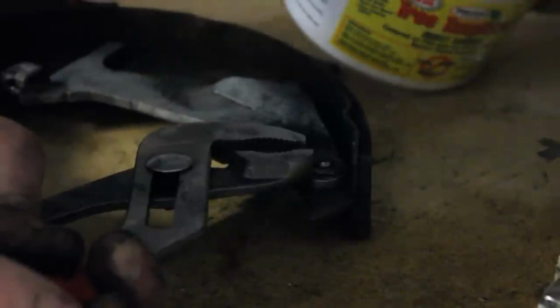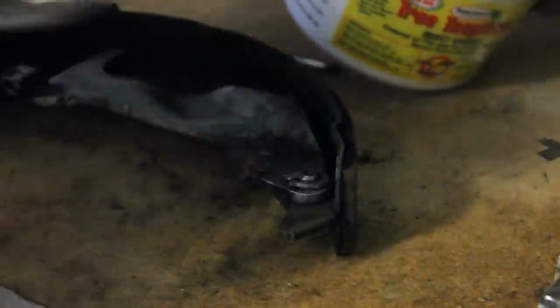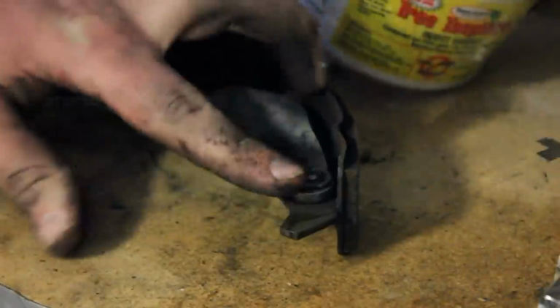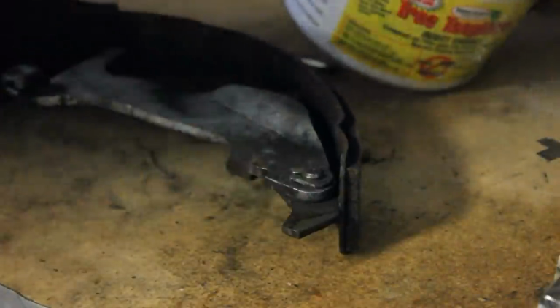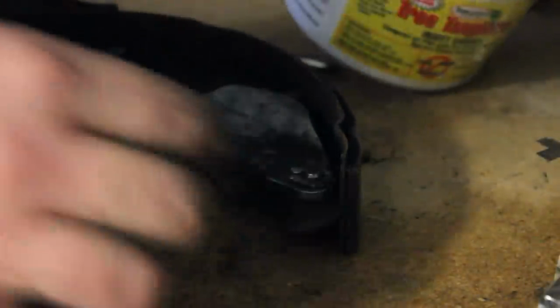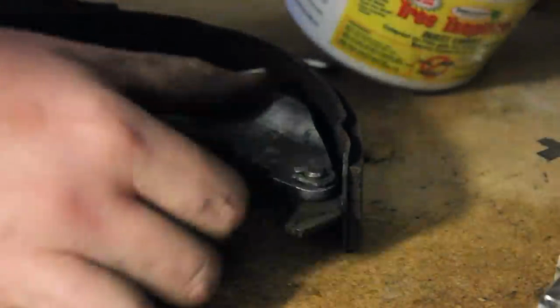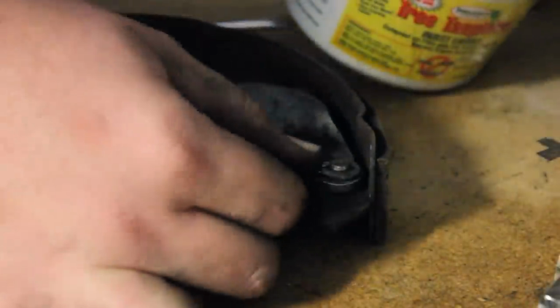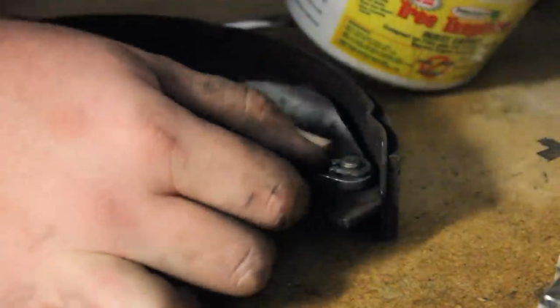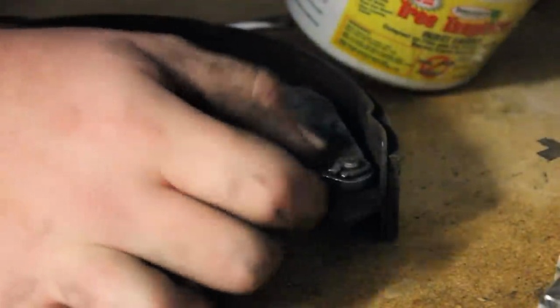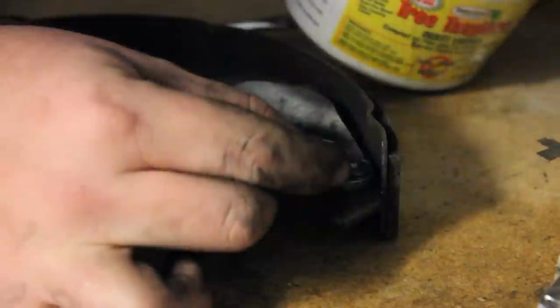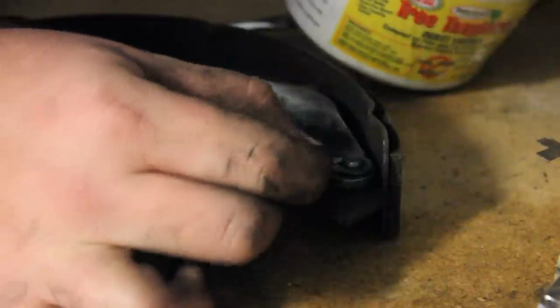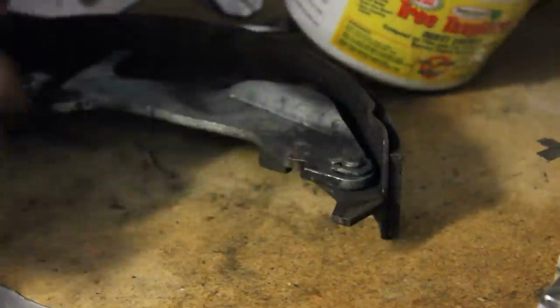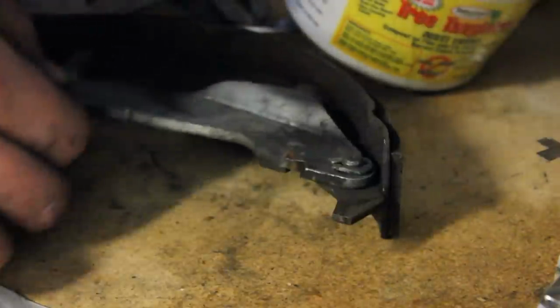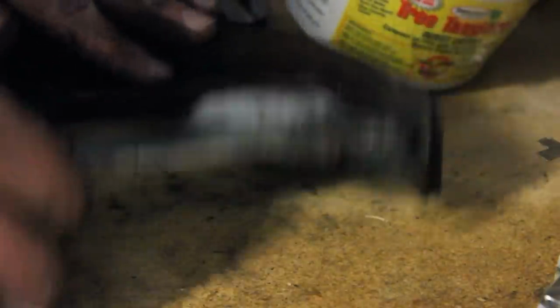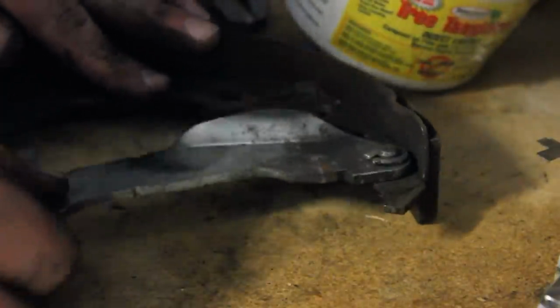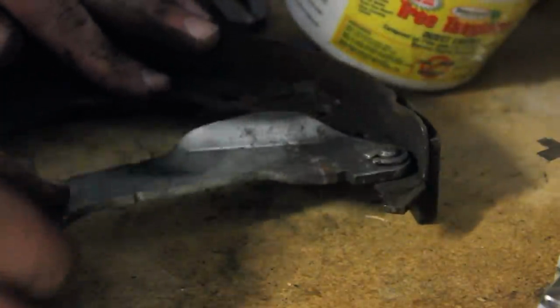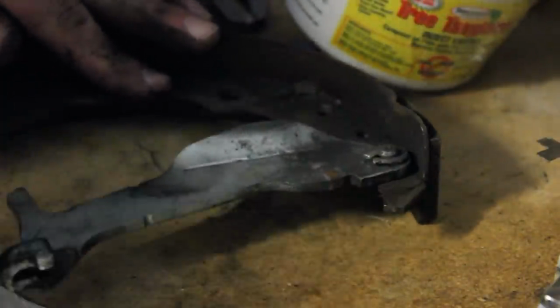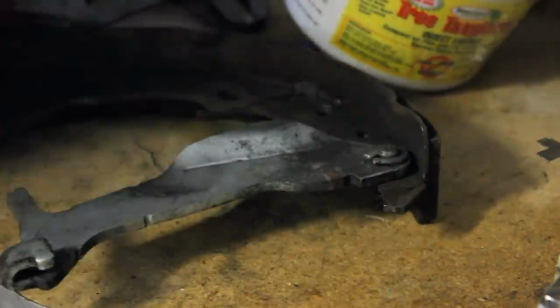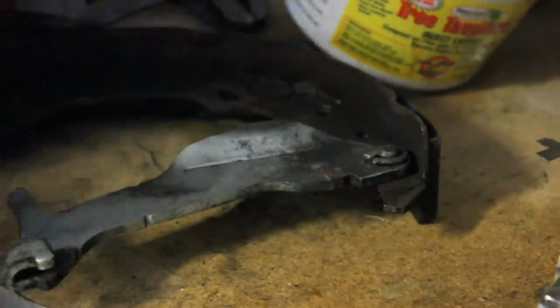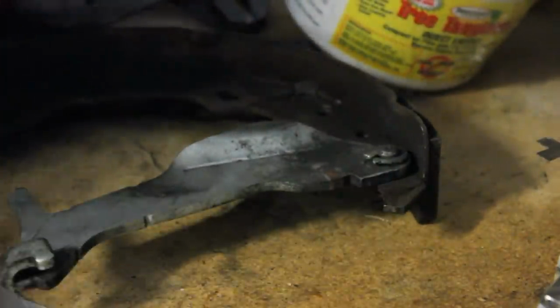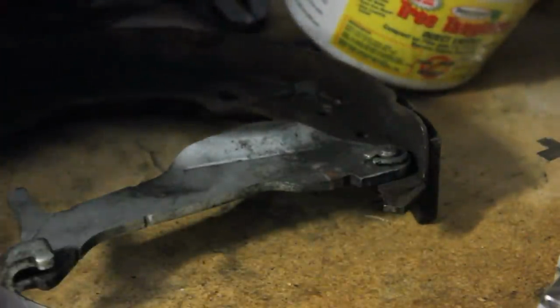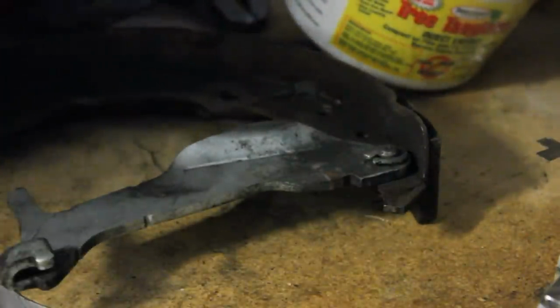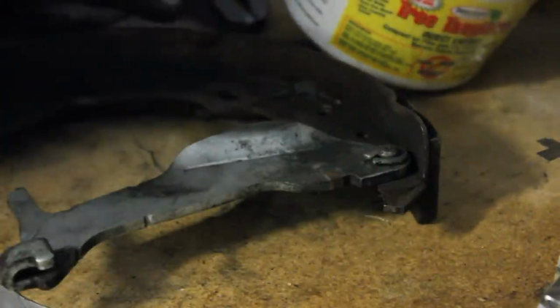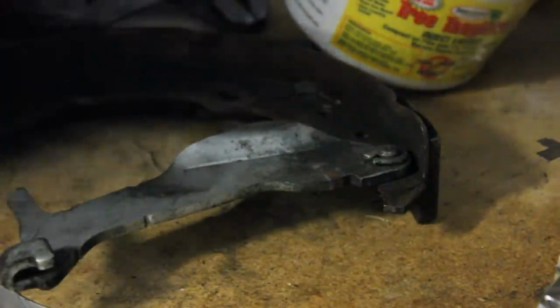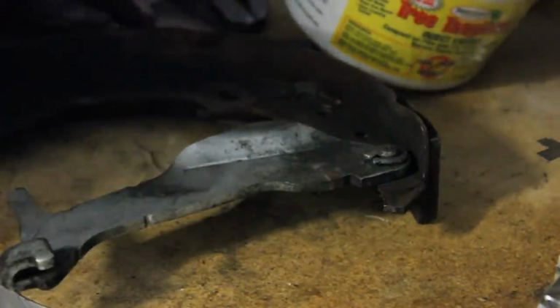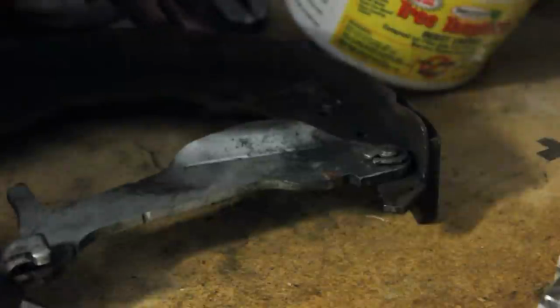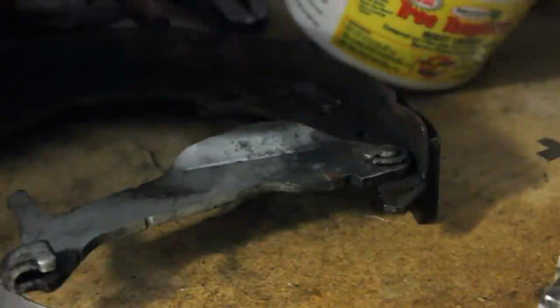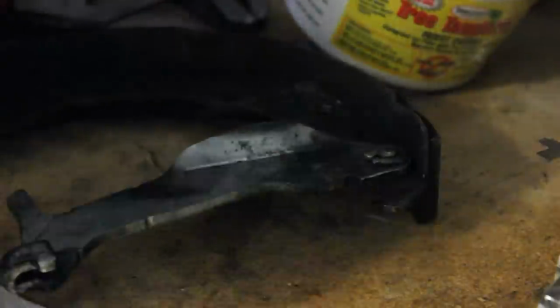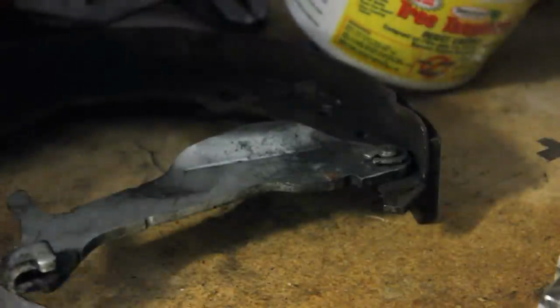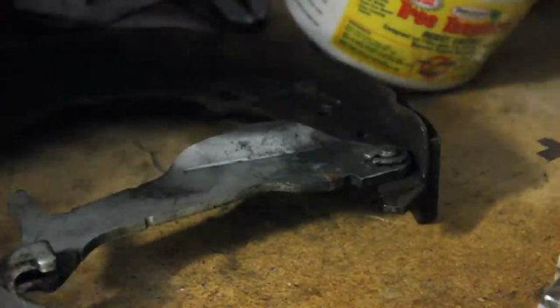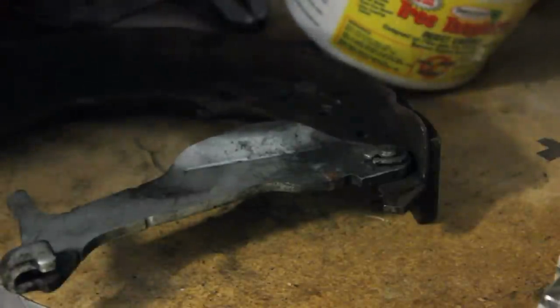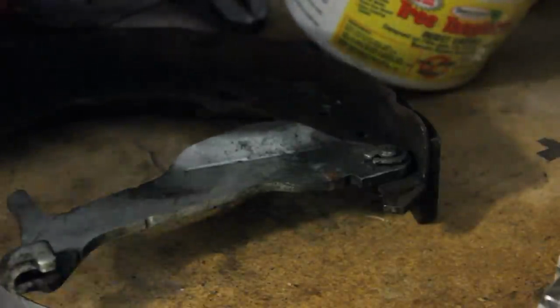Just like that. So now, even if it's wiggly just a little bit, that's just fine. There's no way it's going to come off. So we're going to go ahead and put this back on the car. And before we put everything back together, I'll show you the spots that you need to lube up.